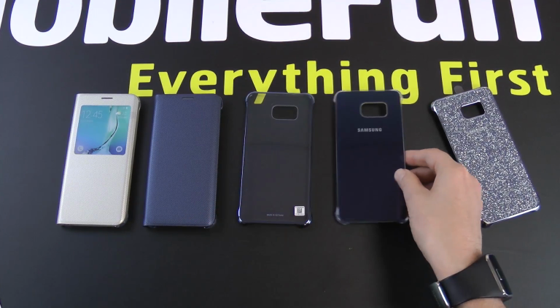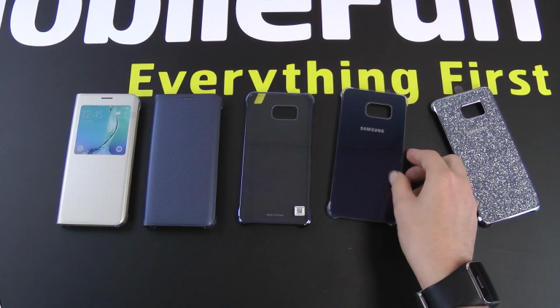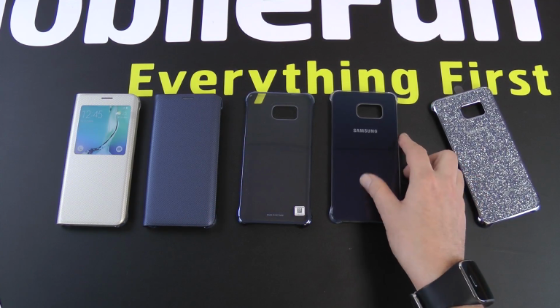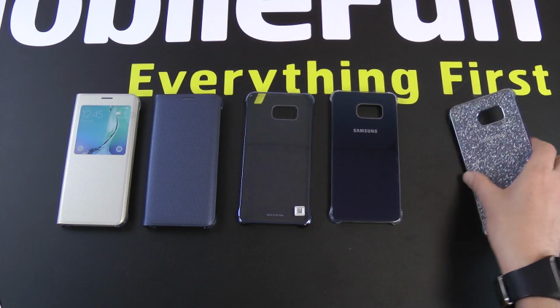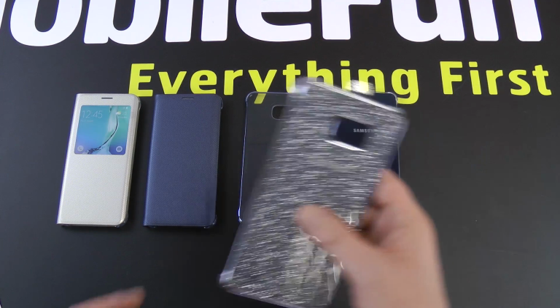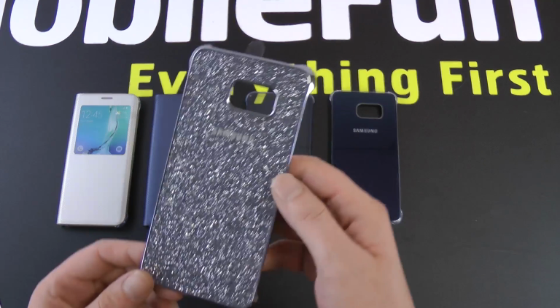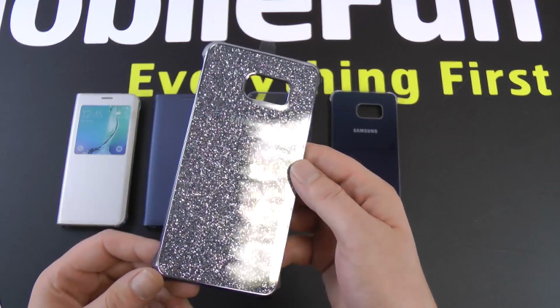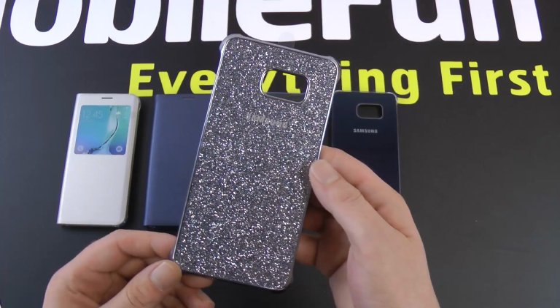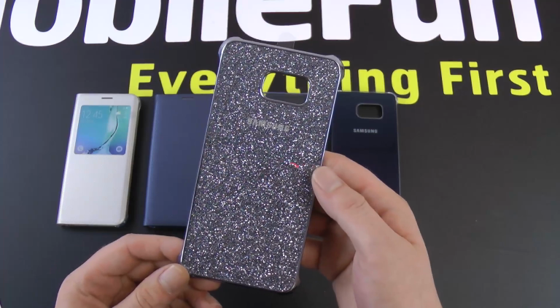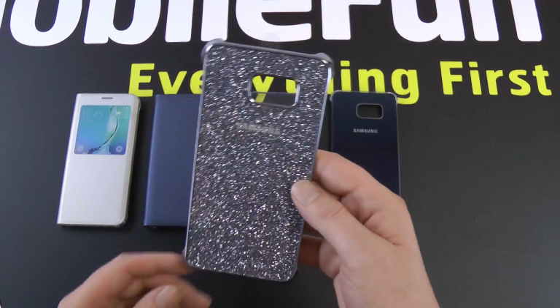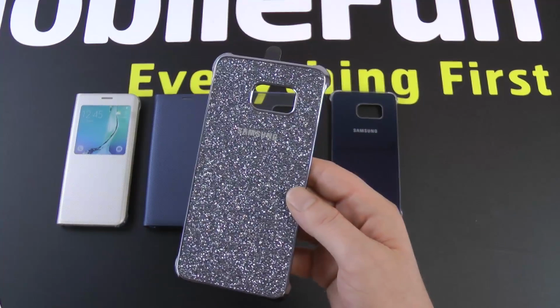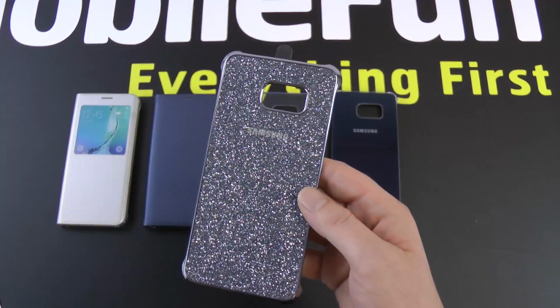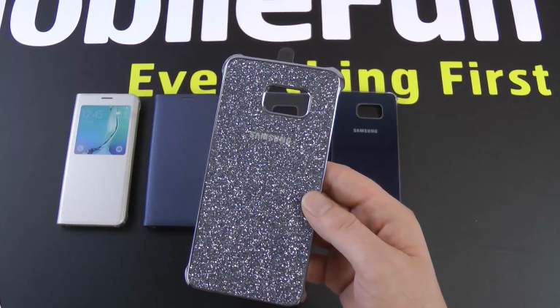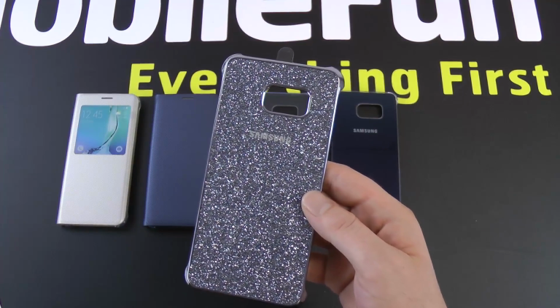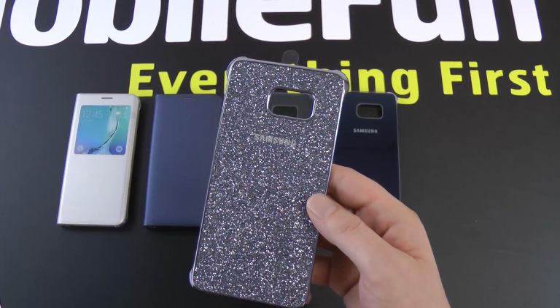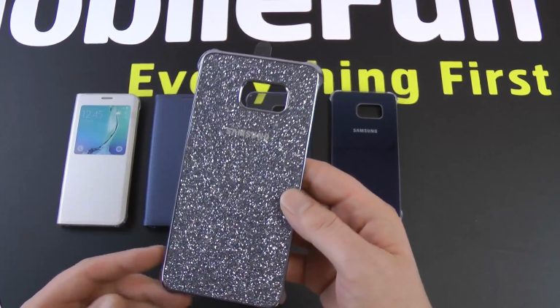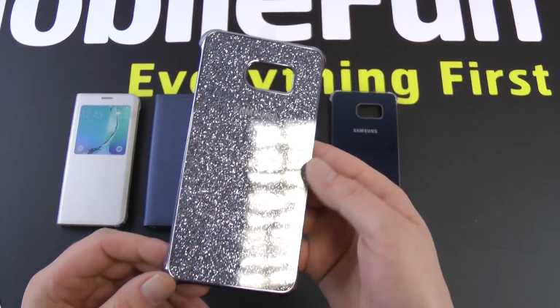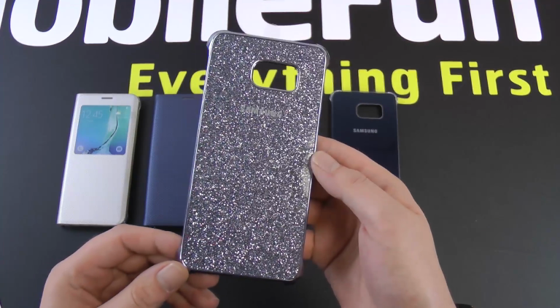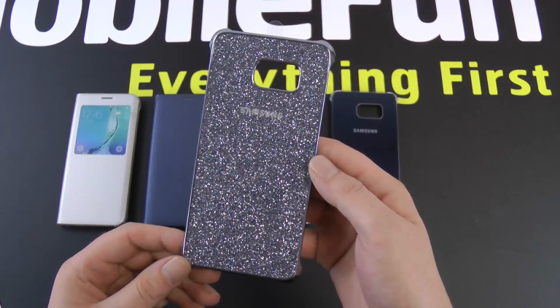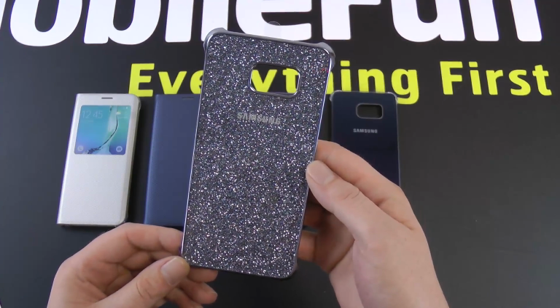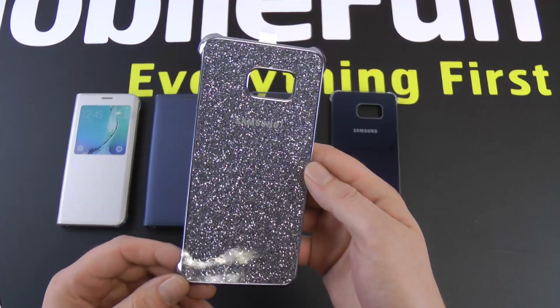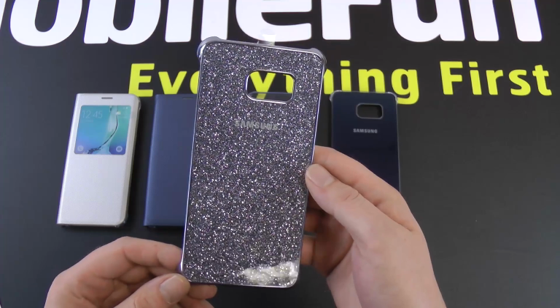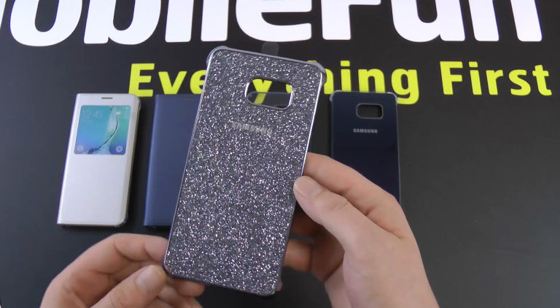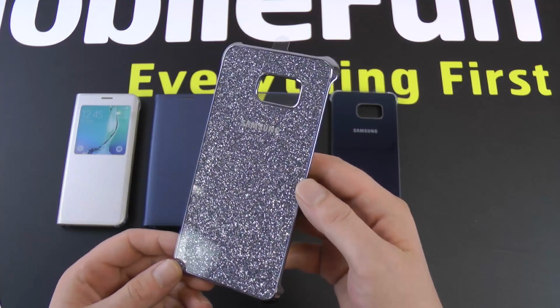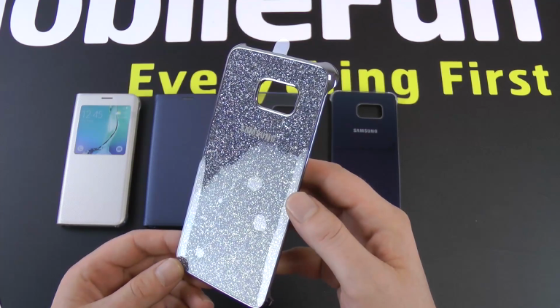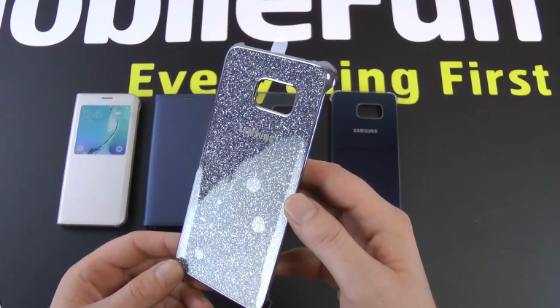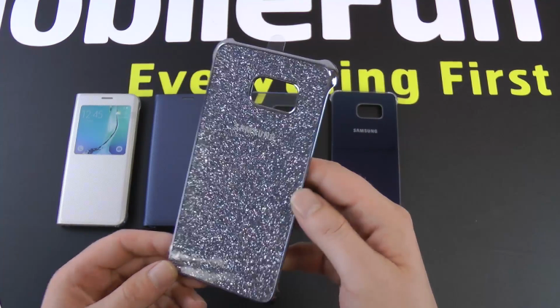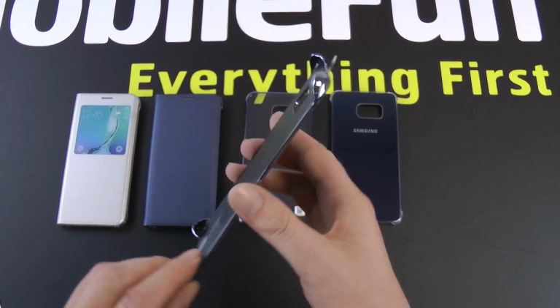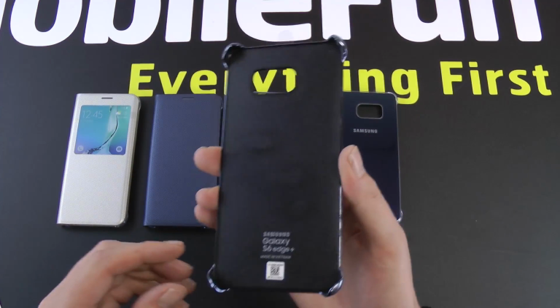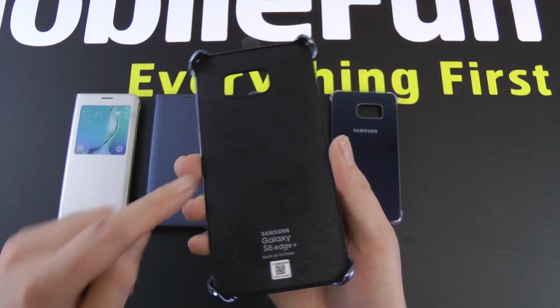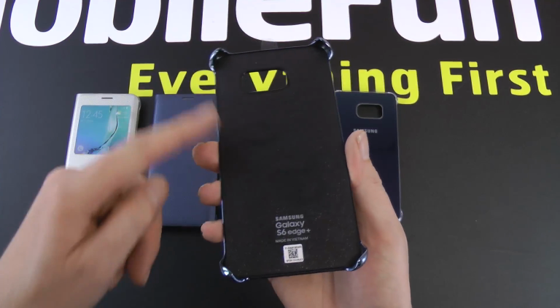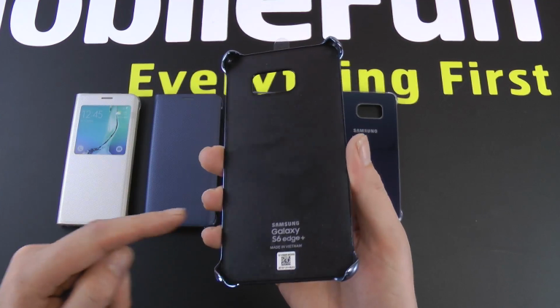The fifth case is a Clear View cover but with a glittery back. This is available in silver, blue, pink, and gold. This is the silver one — as you can see it catches the light quite nicely. It's probably more aimed at the female market than the male market, but it has the same kind of inside.